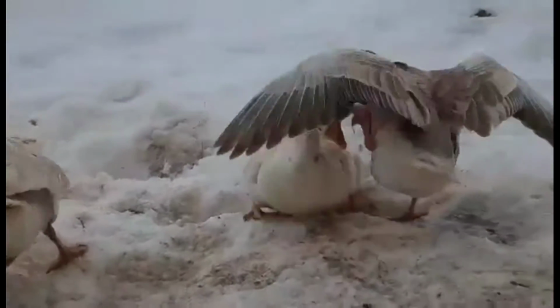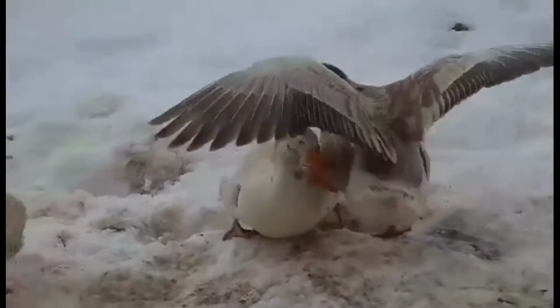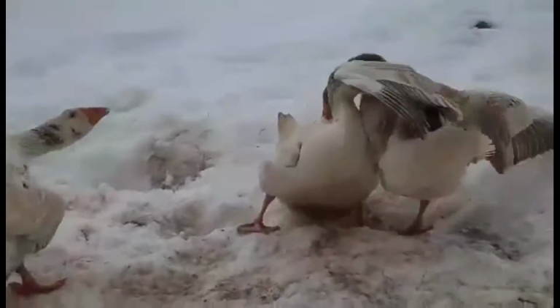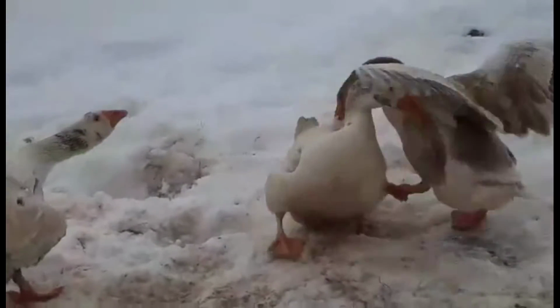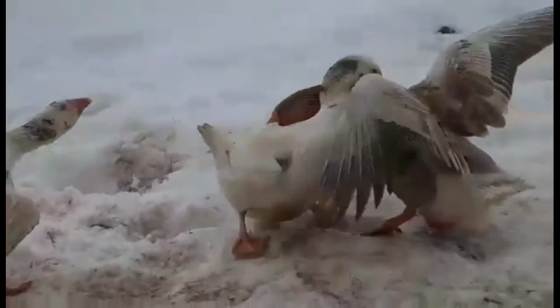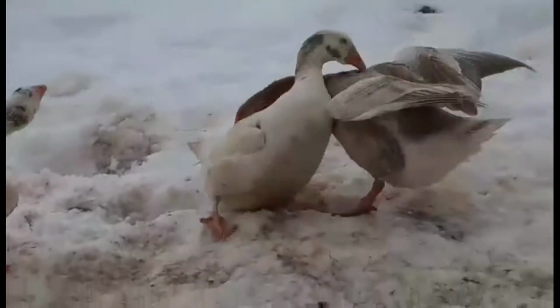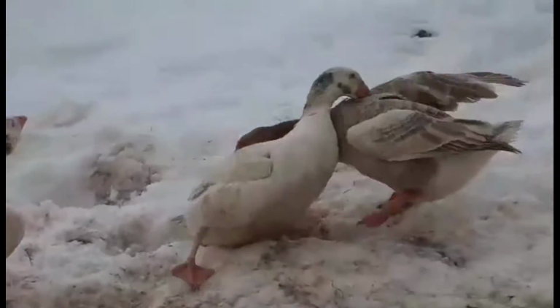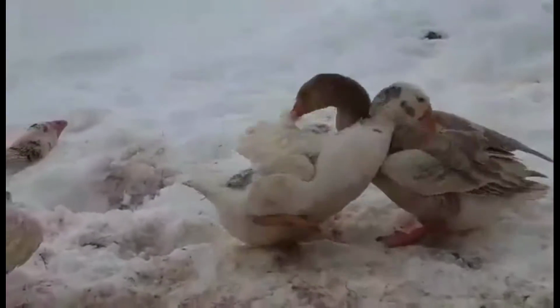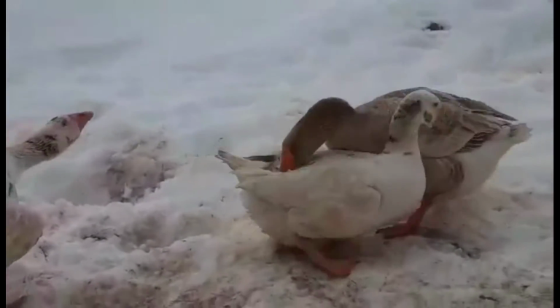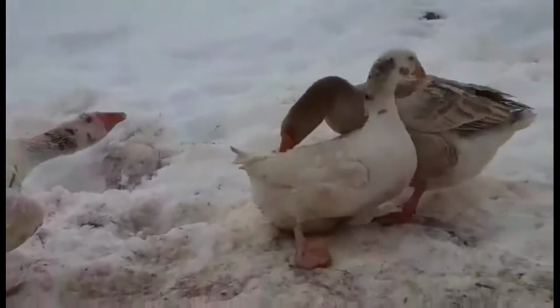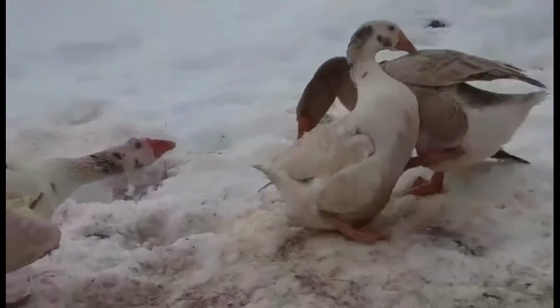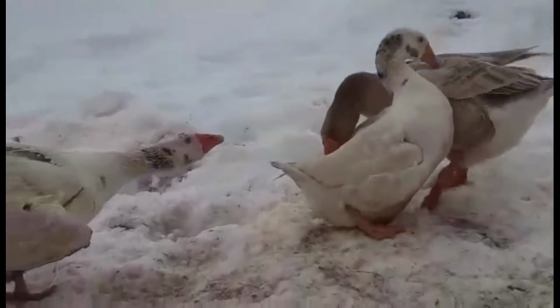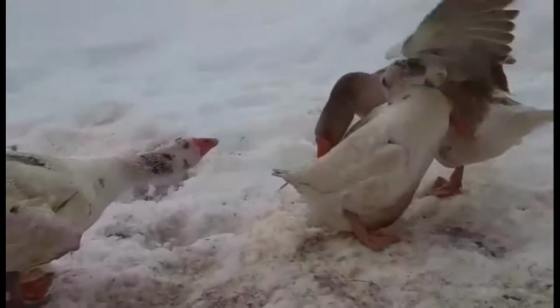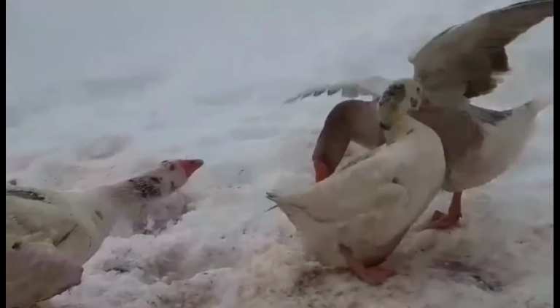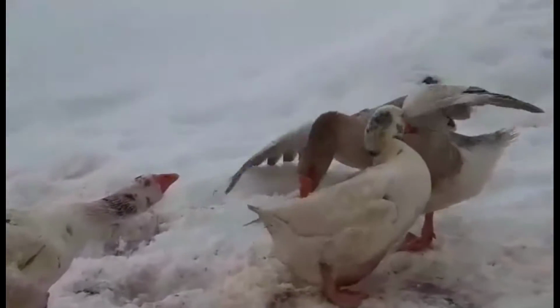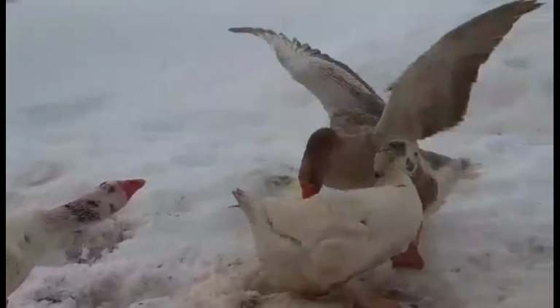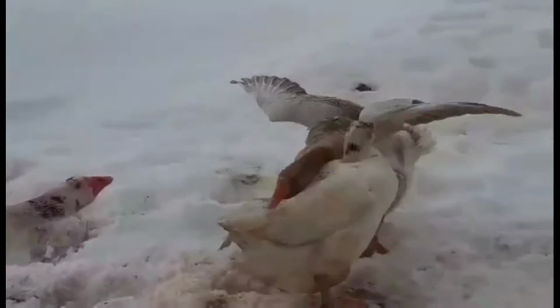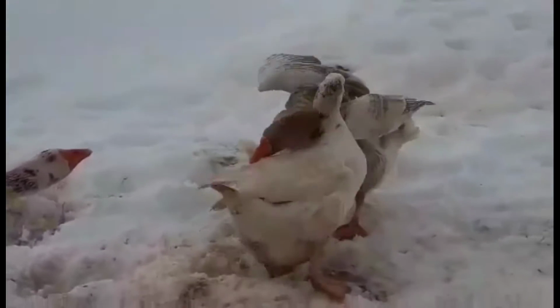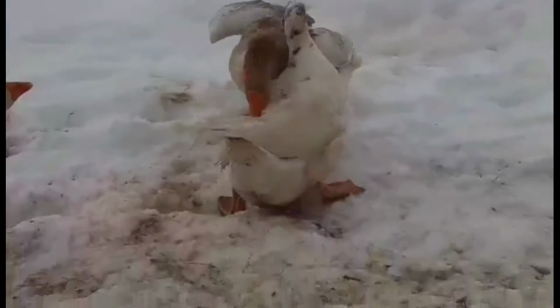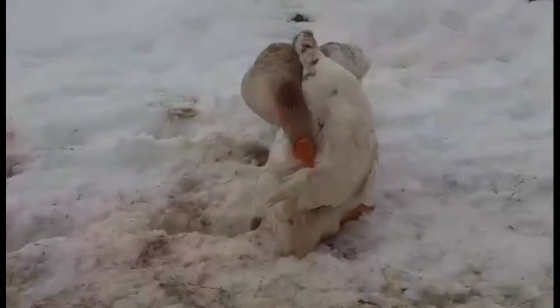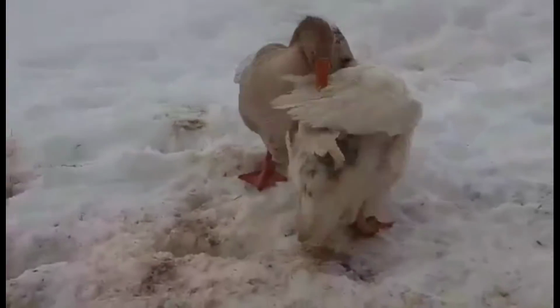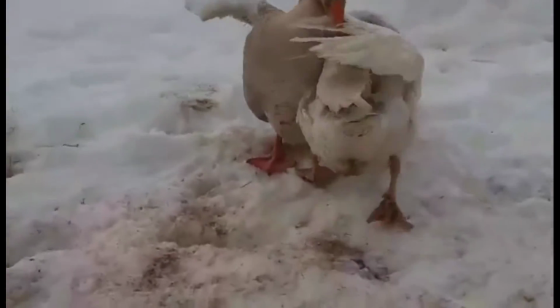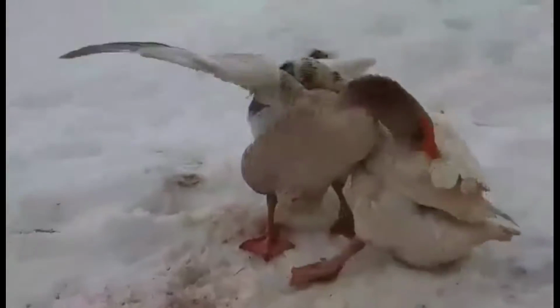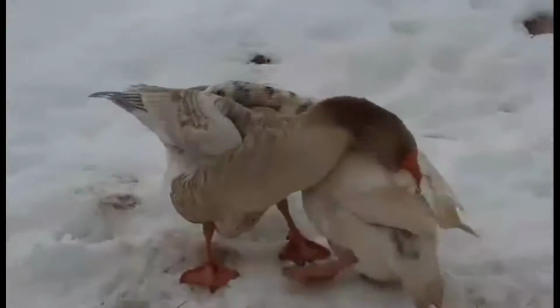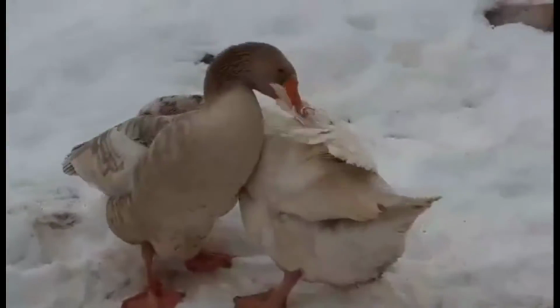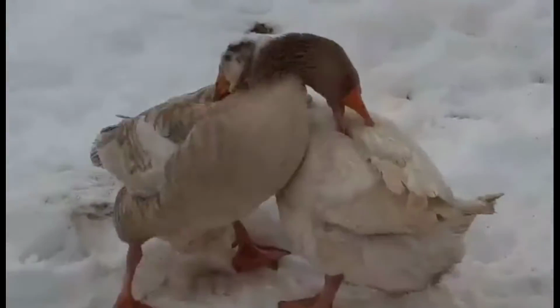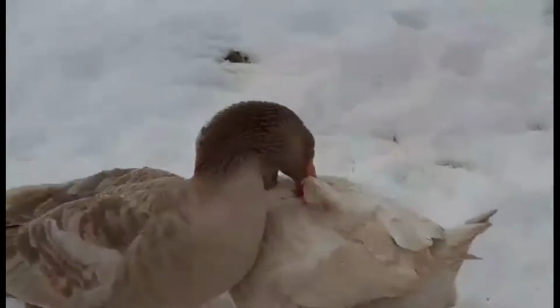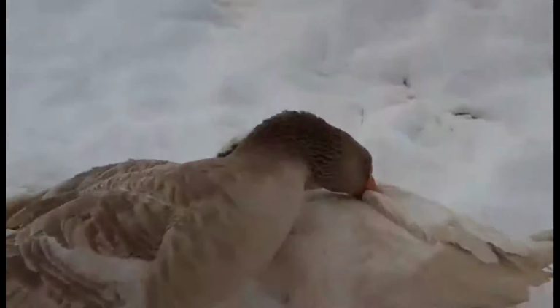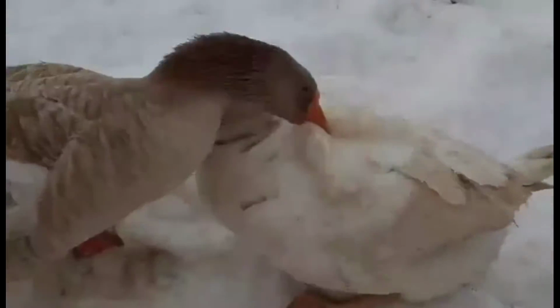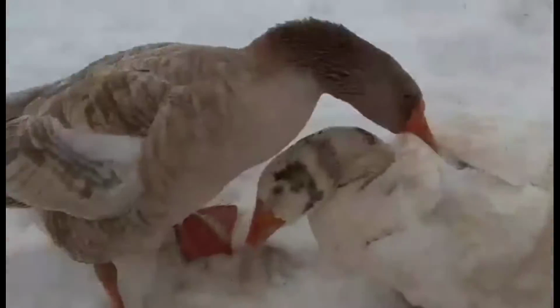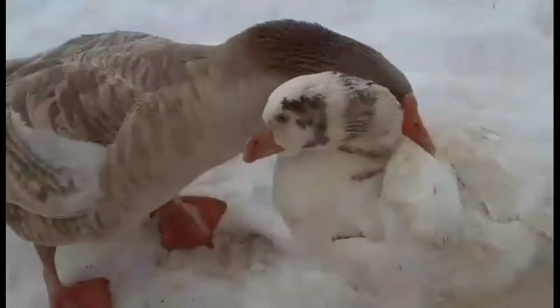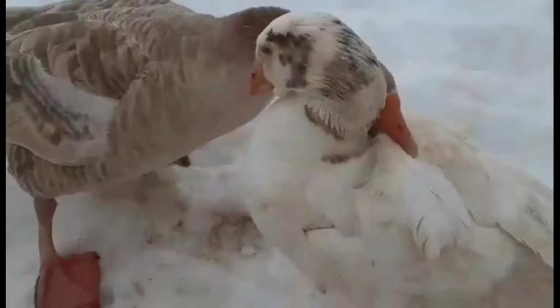So it's that time of year again when the ganders are fighting over the females. They had to go out and break them up. These two want the same female.